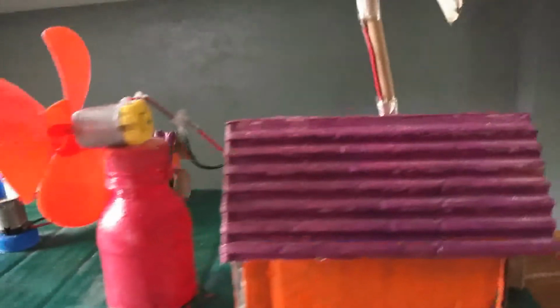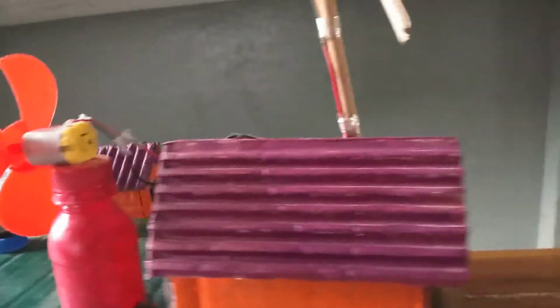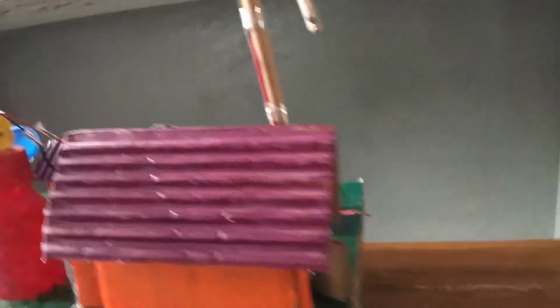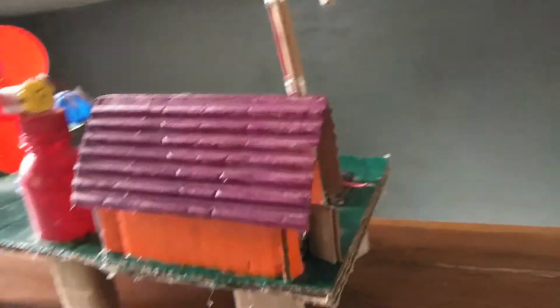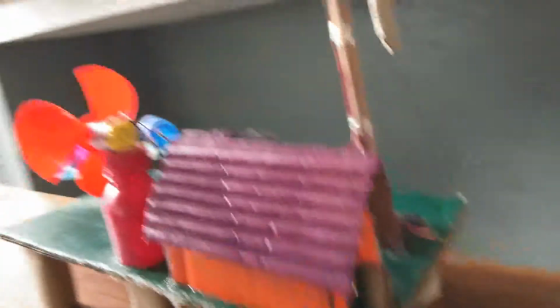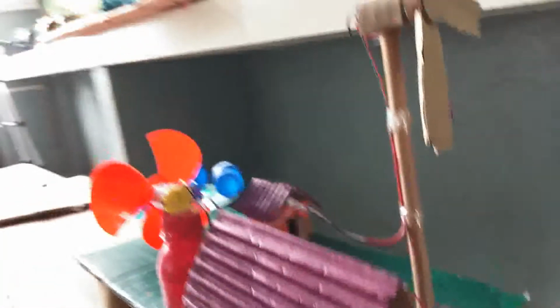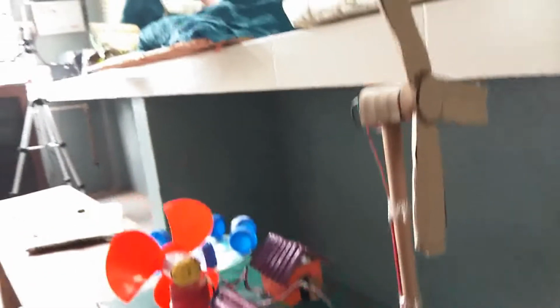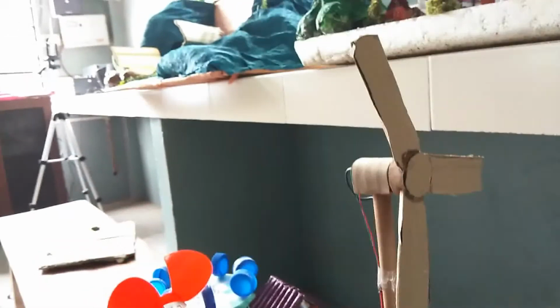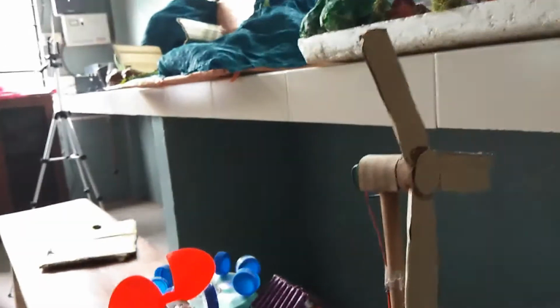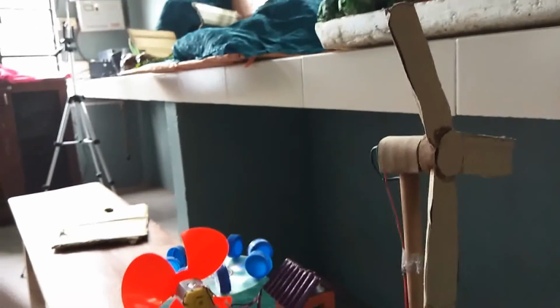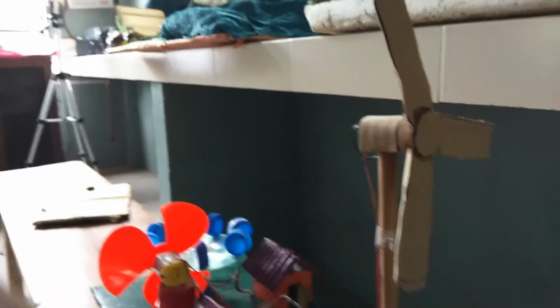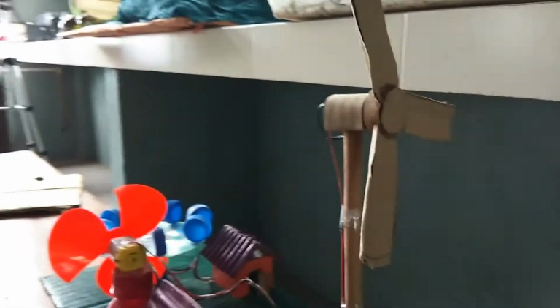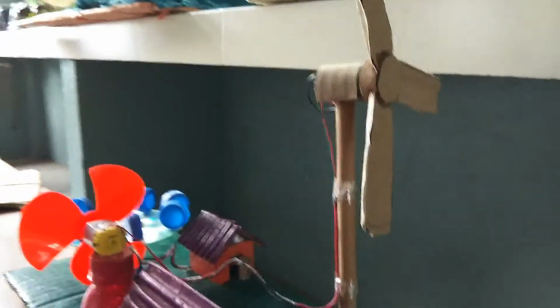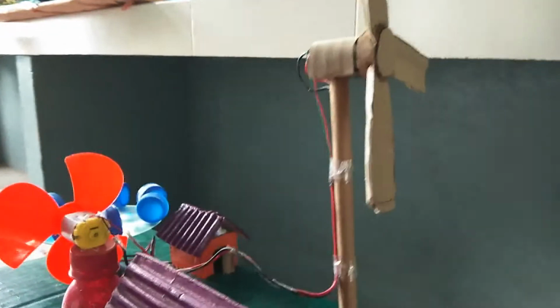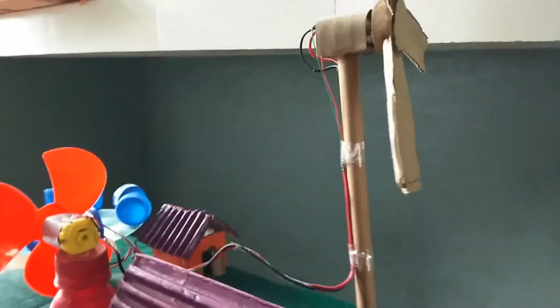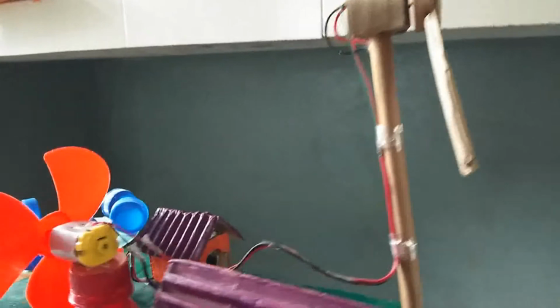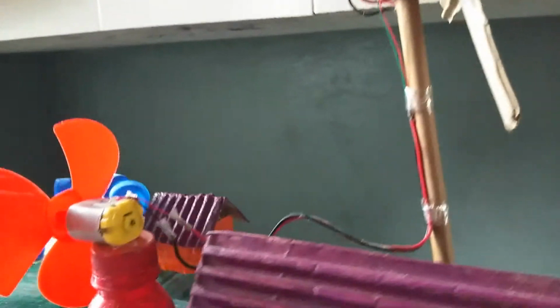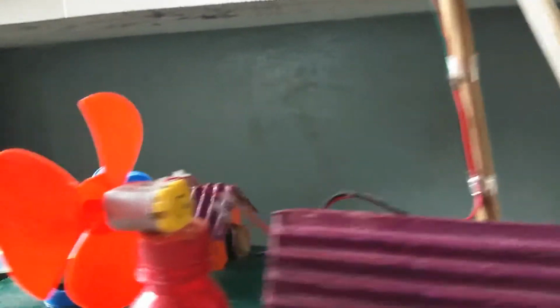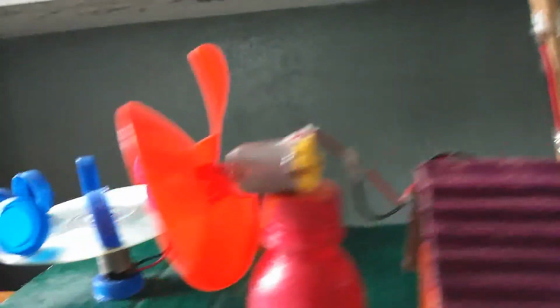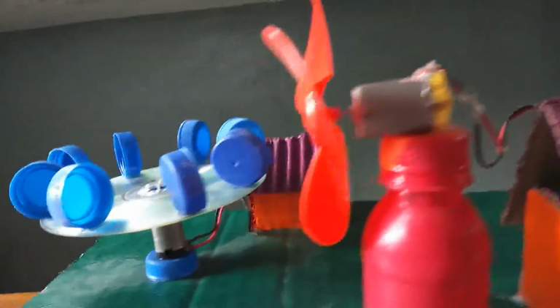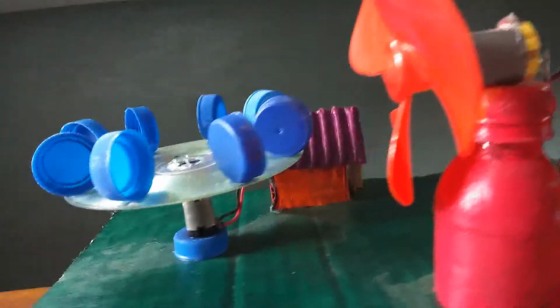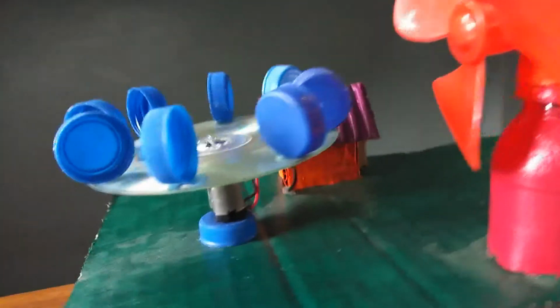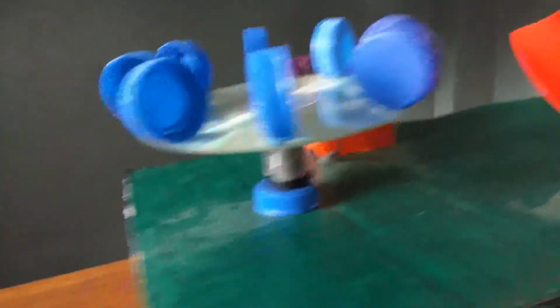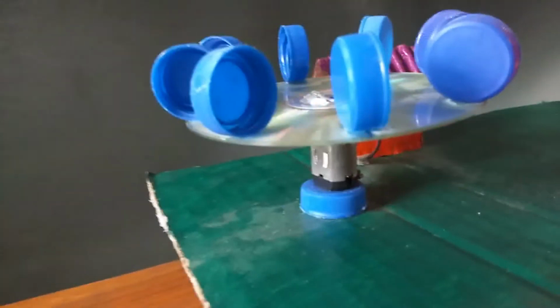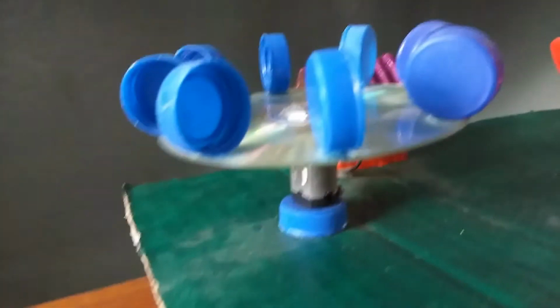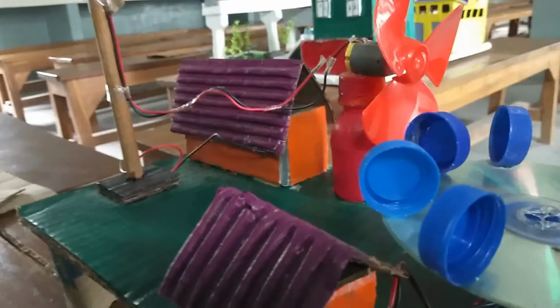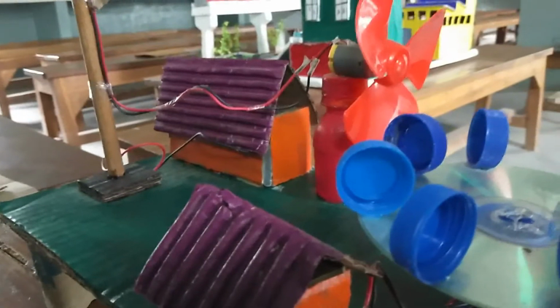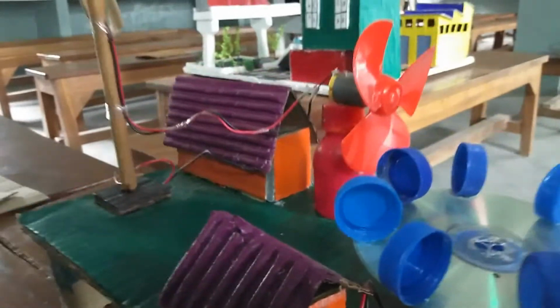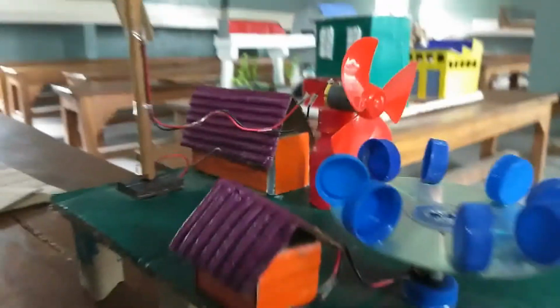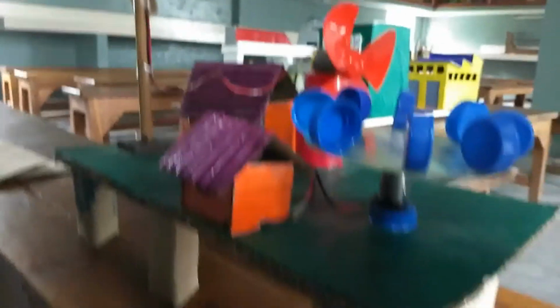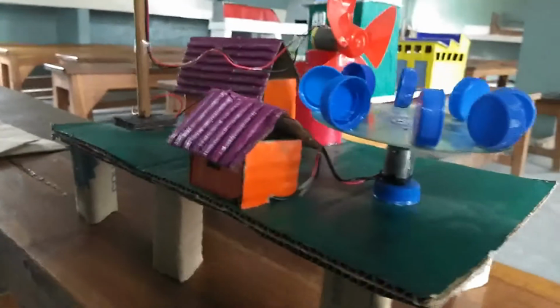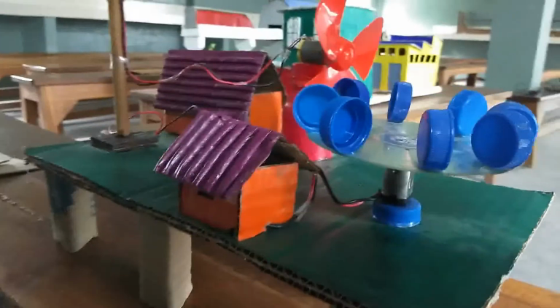The entire model is based on wind power. All the energy is derived with the help of wind. There are four important parts in this model: the wind turbine, motor fan, a plate, and a LED house.